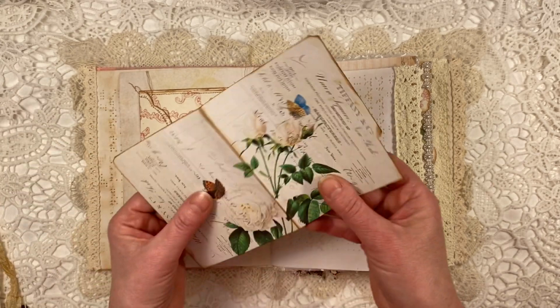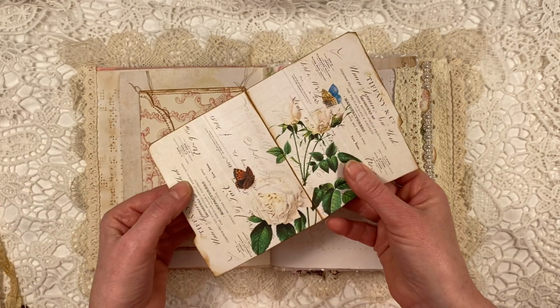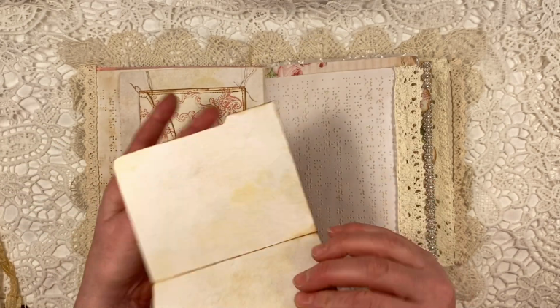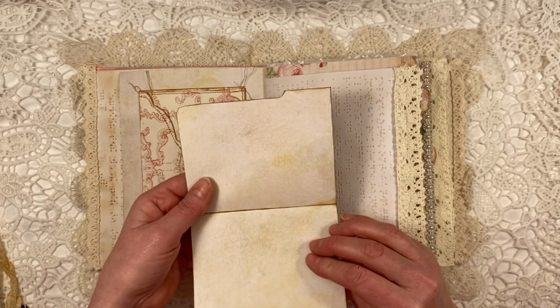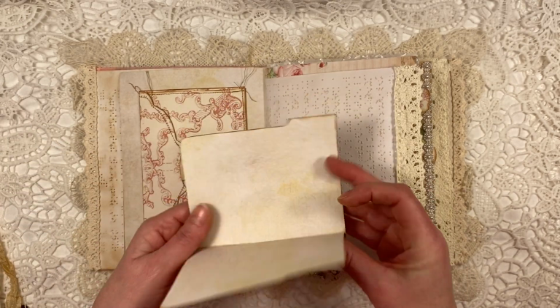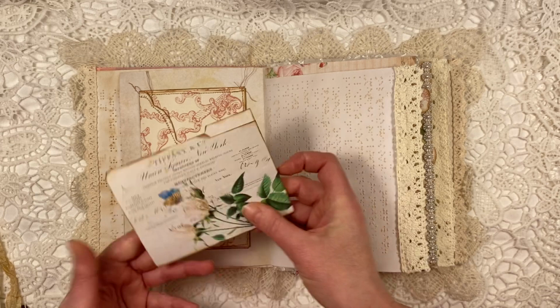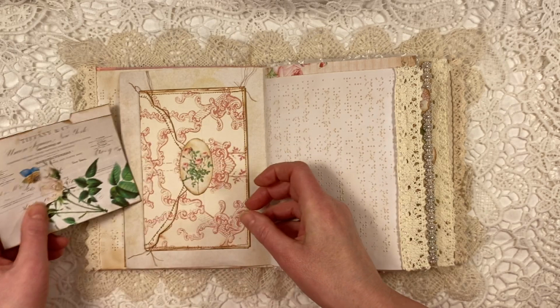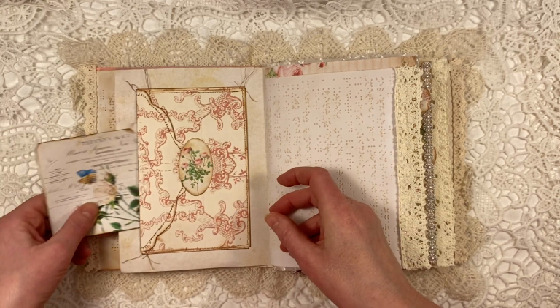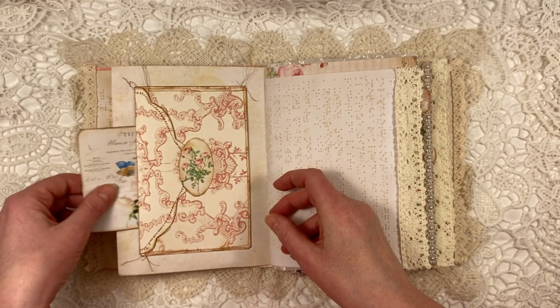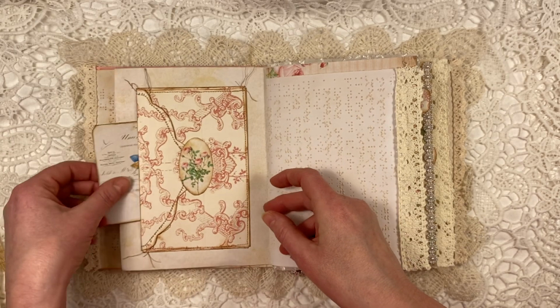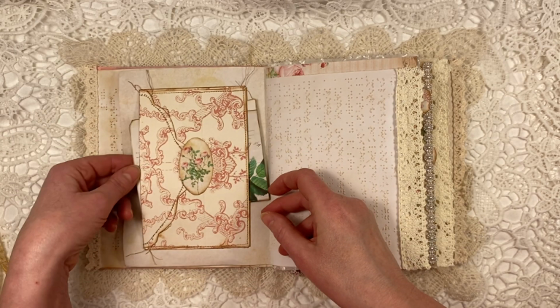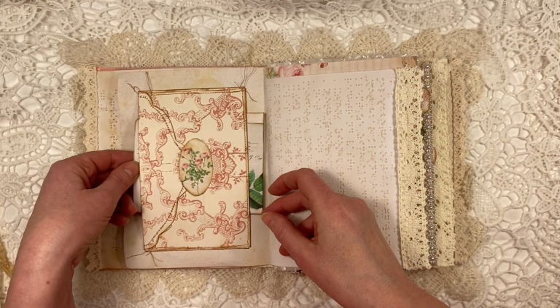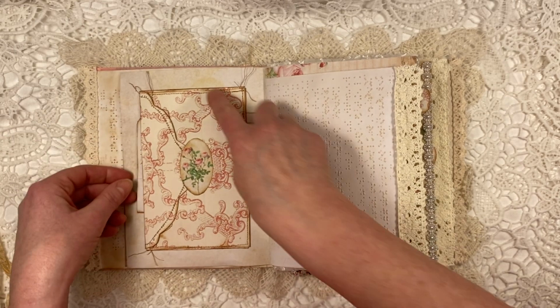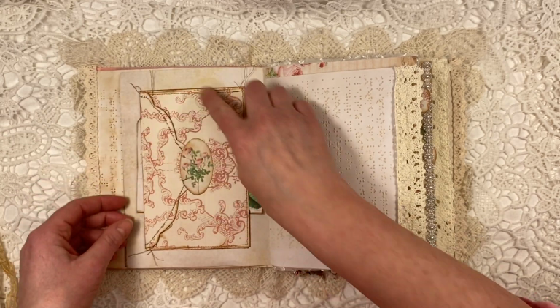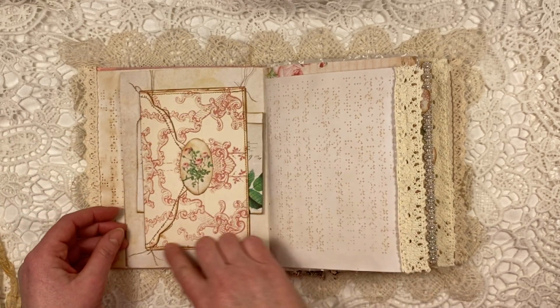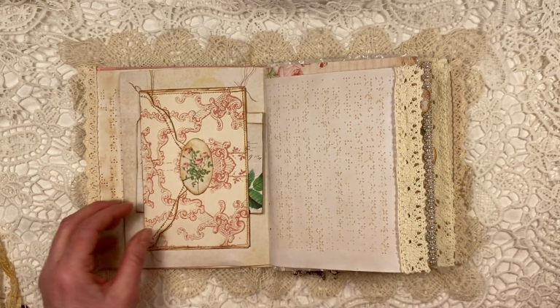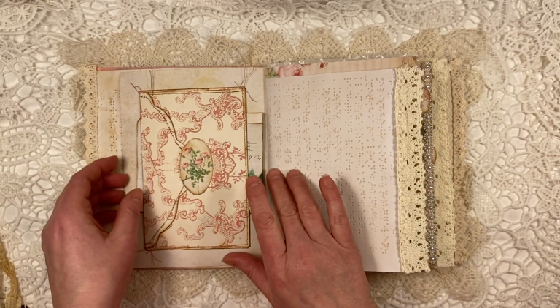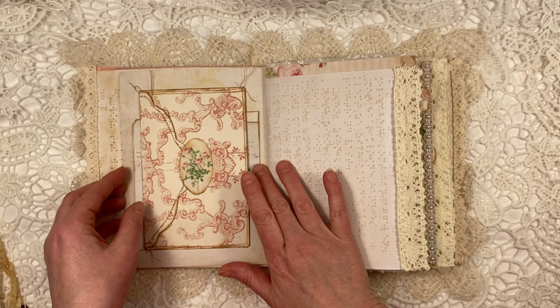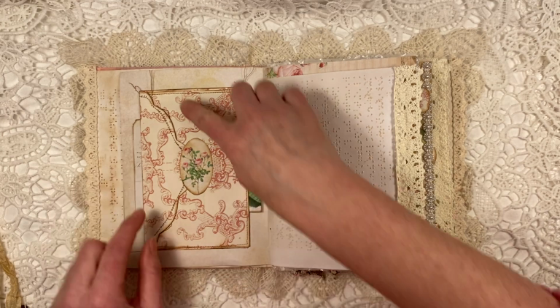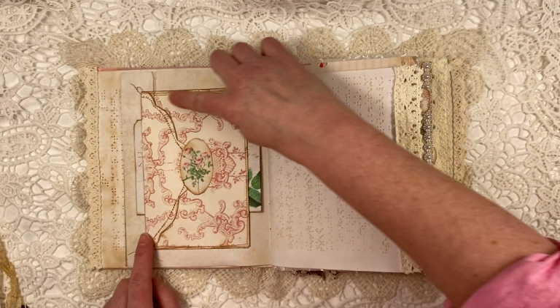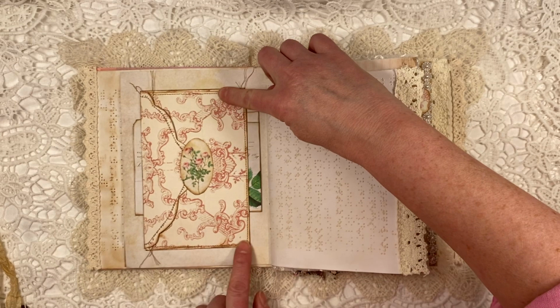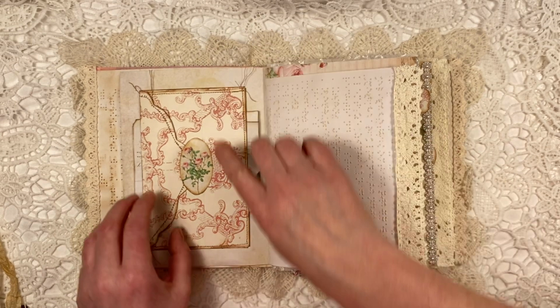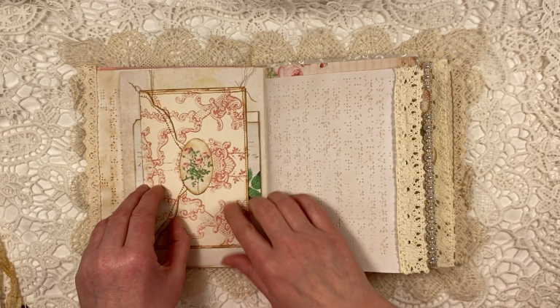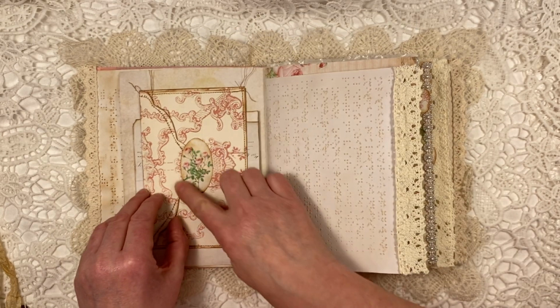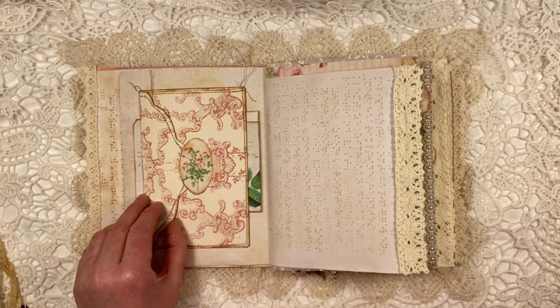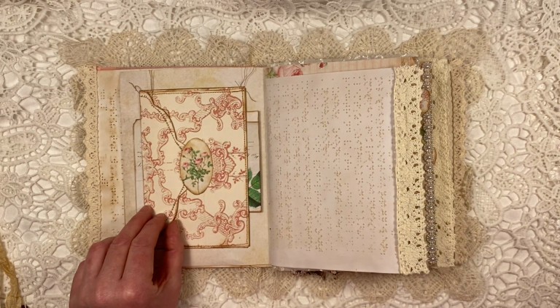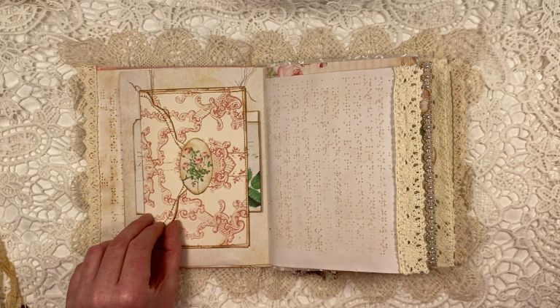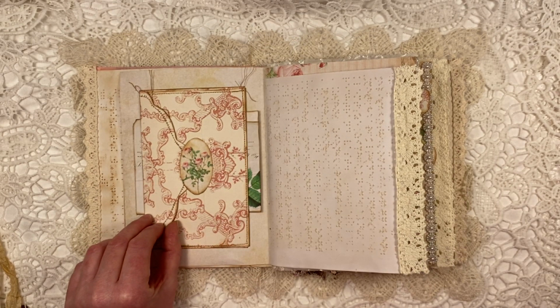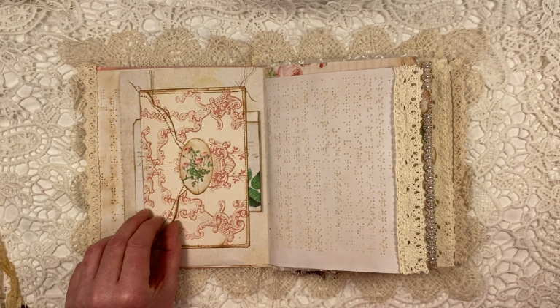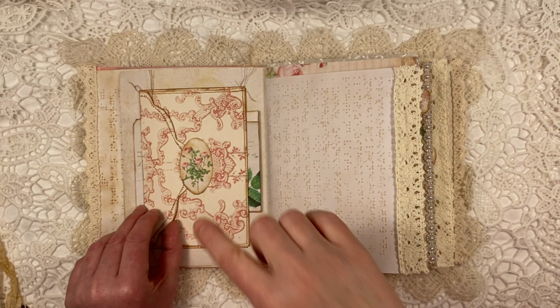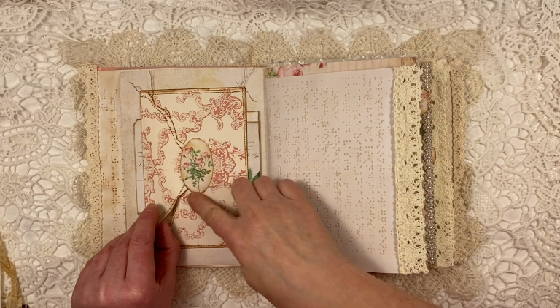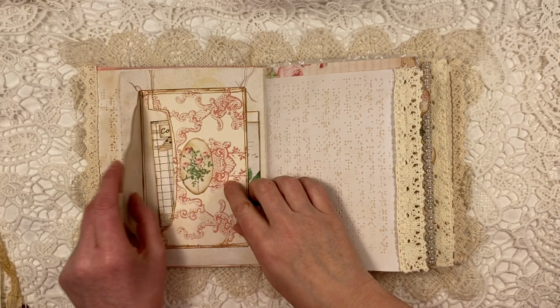This is like a file folder — you can add bits to it. I sewed around the envelope, so it's only on the top and the bottom I stuck it in. This is a very pretty little die cut.